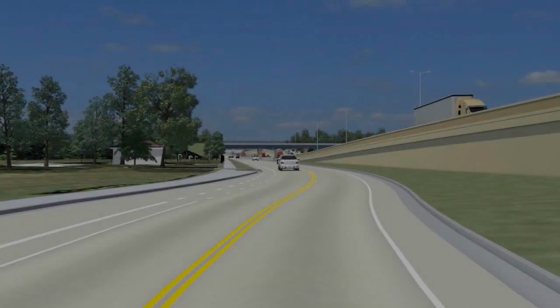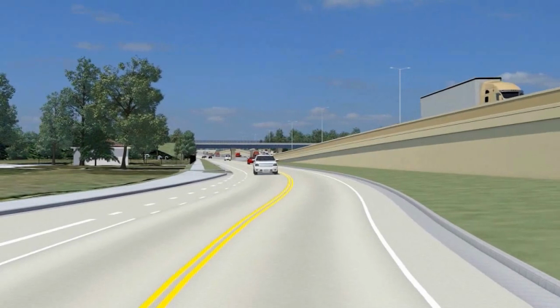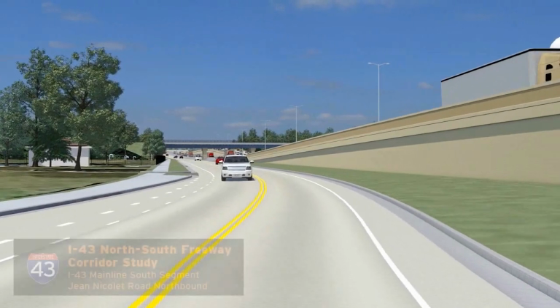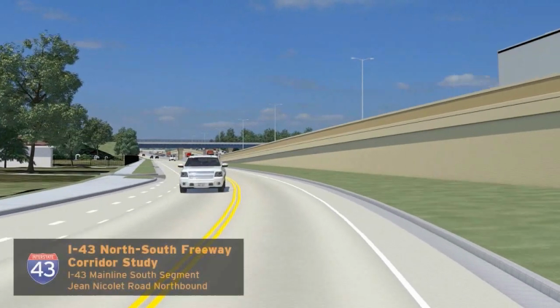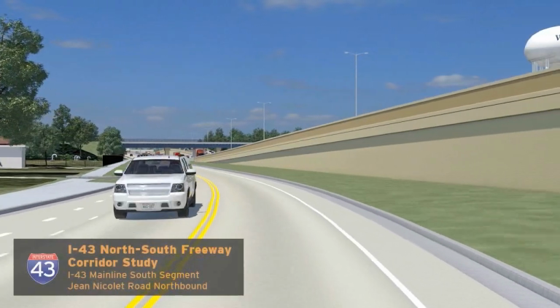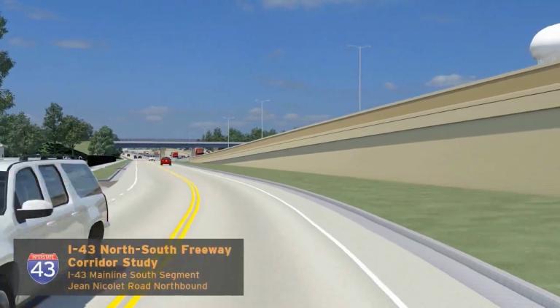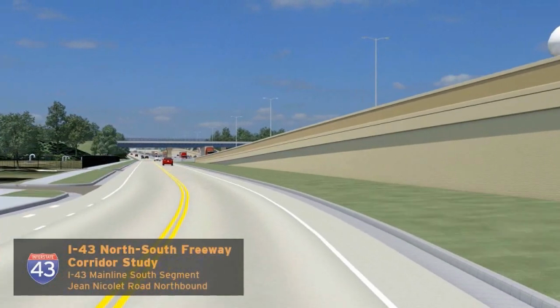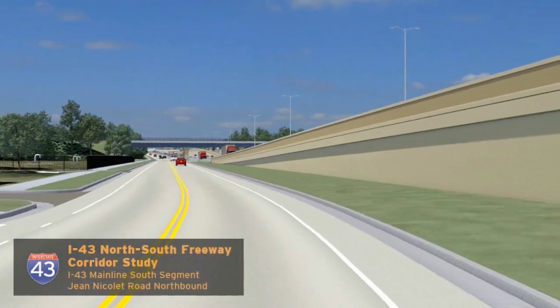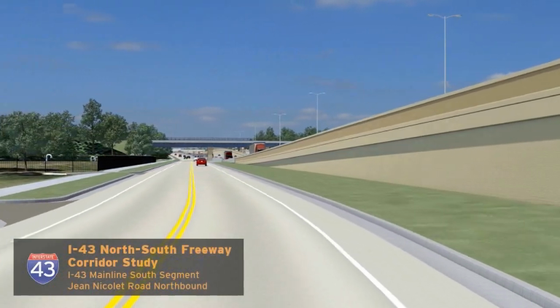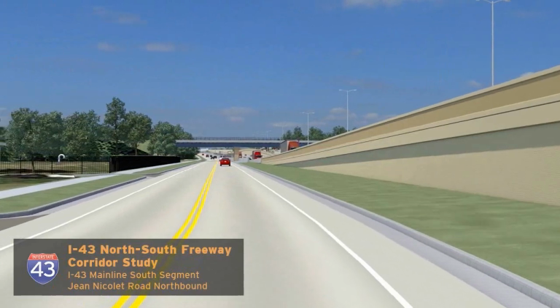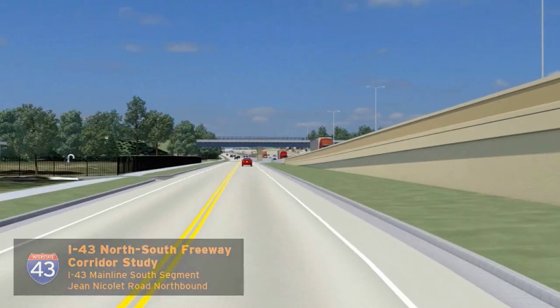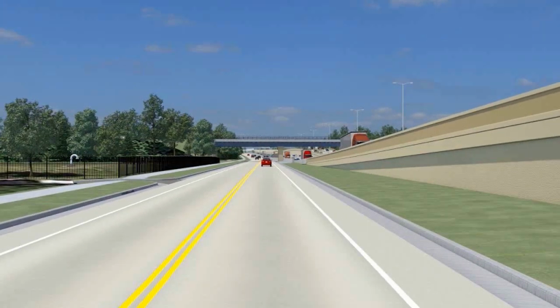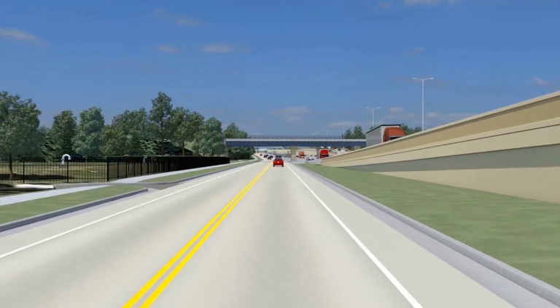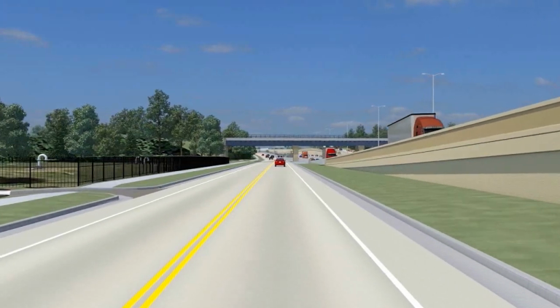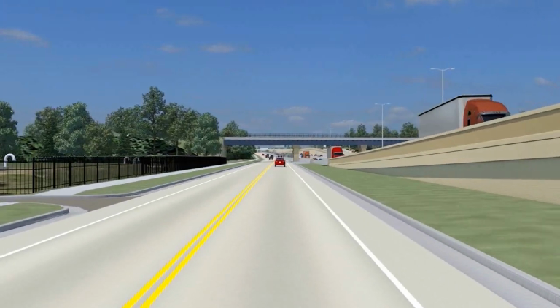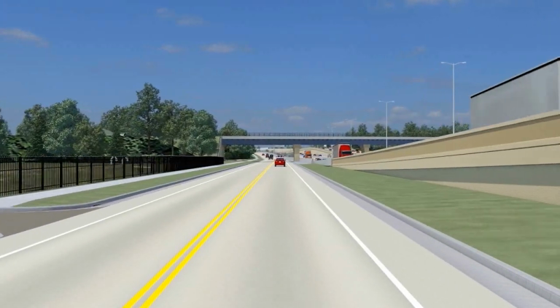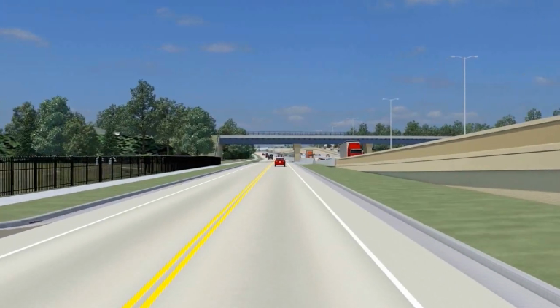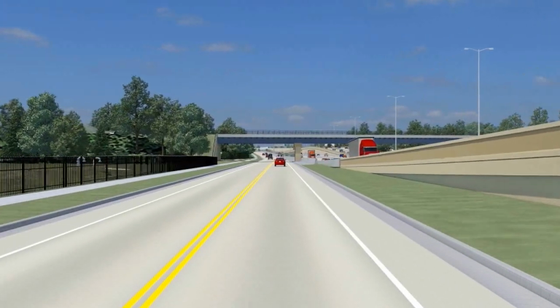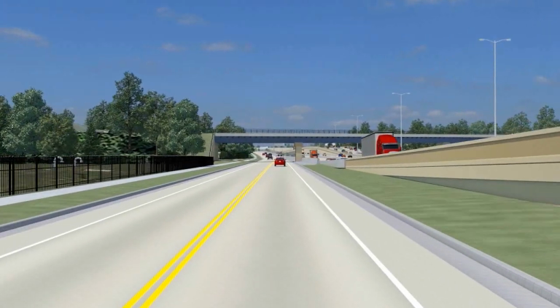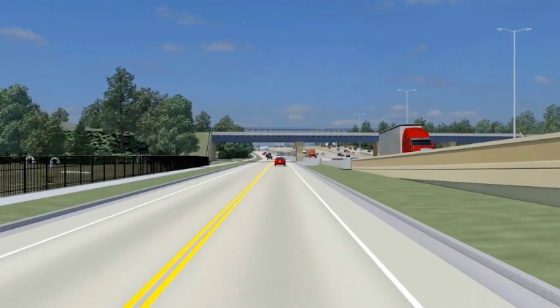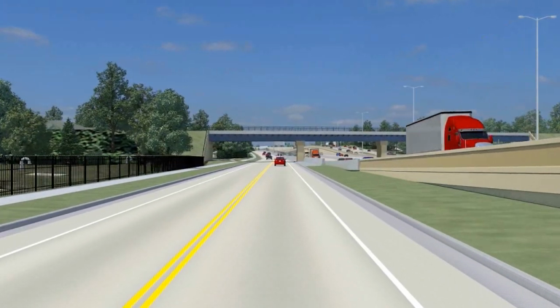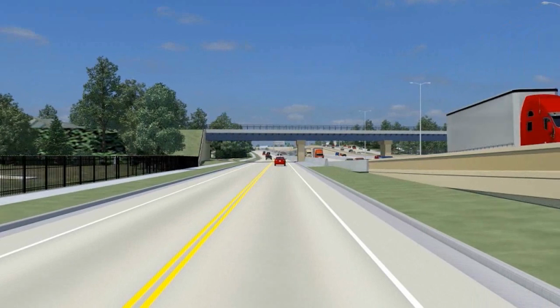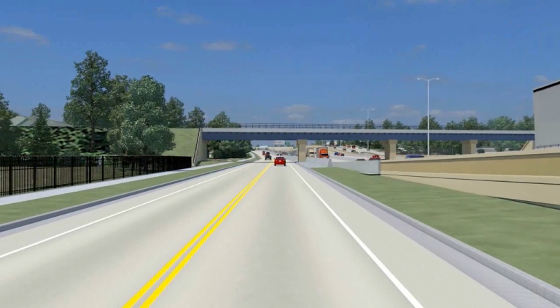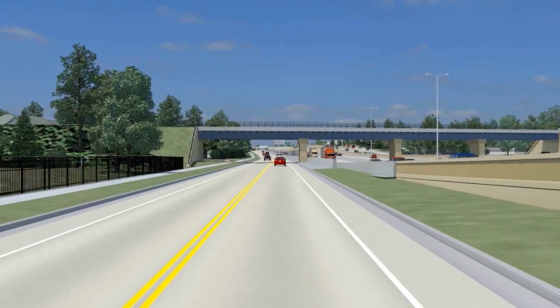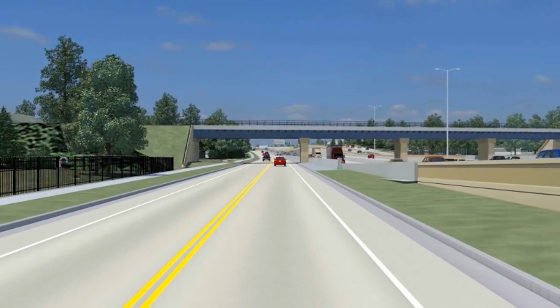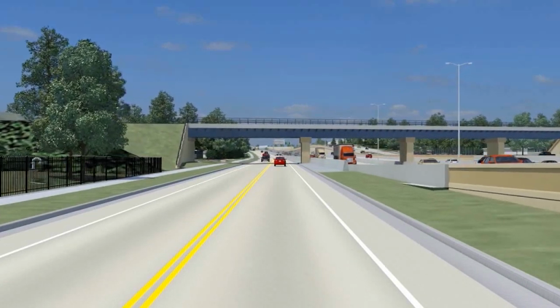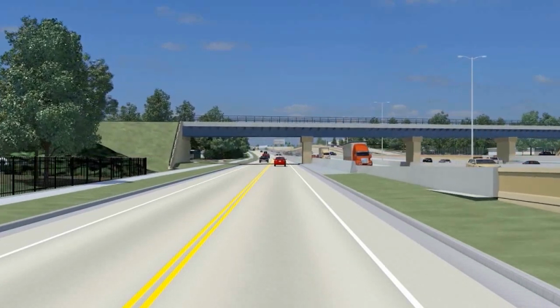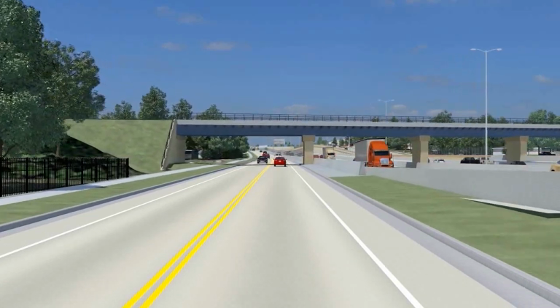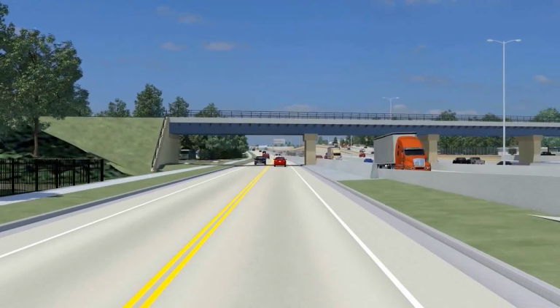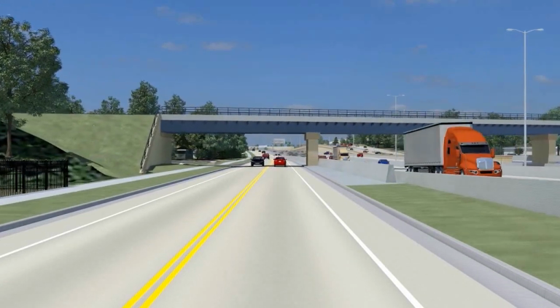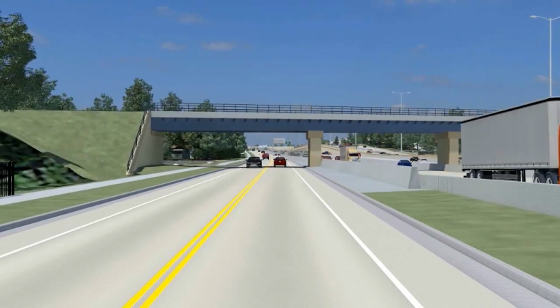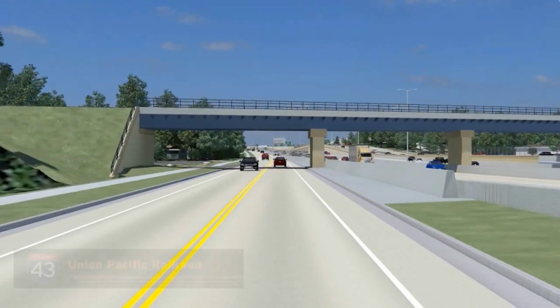Starting north of Bender Road, it was important not to impact the North Shore Water Facility on the left side of the road, which is partially why the overall improvements were shifted to the east. The lengthened Union Pacific Railroad Bridge accommodates the roadway width.